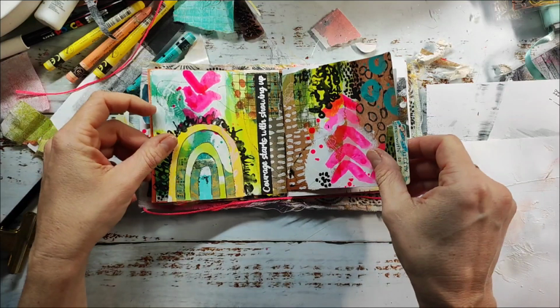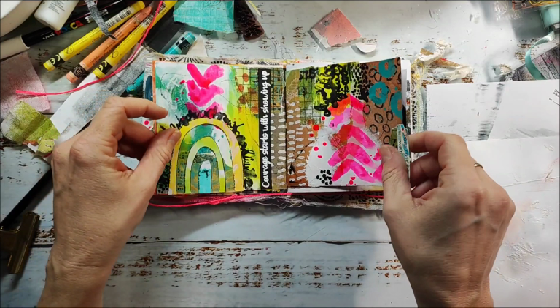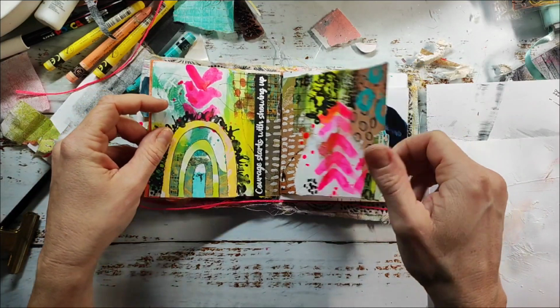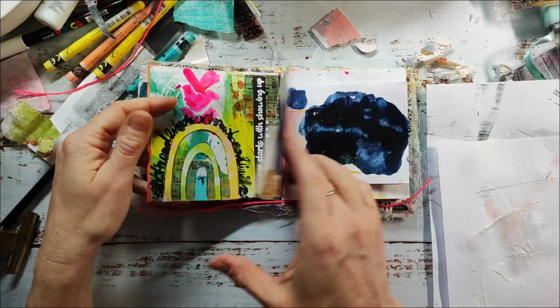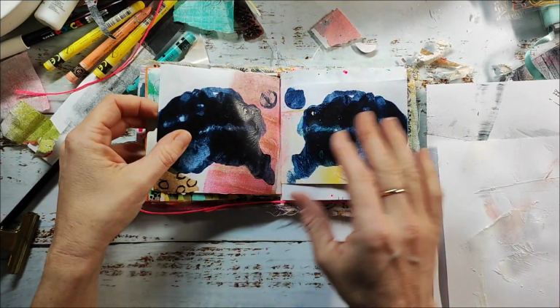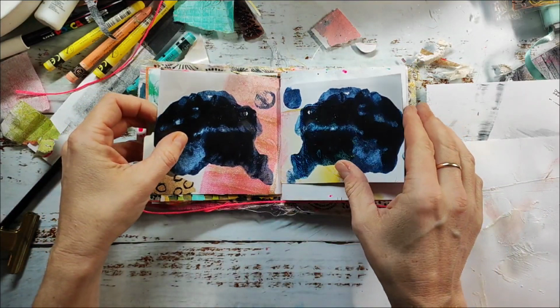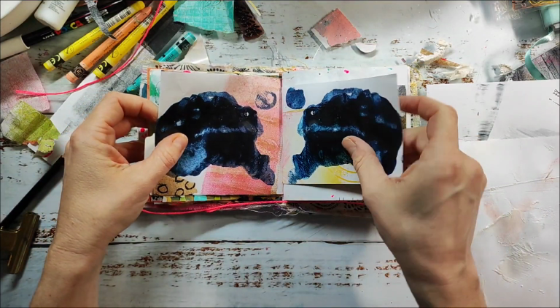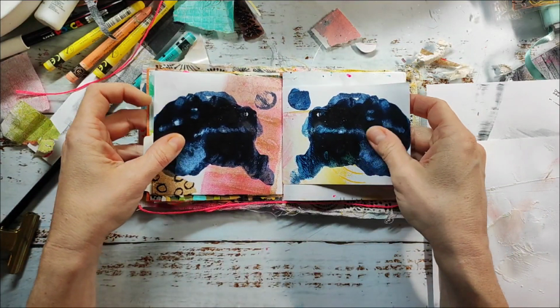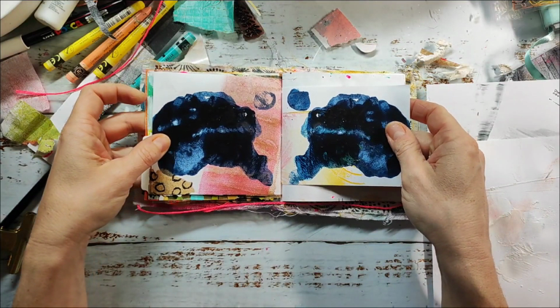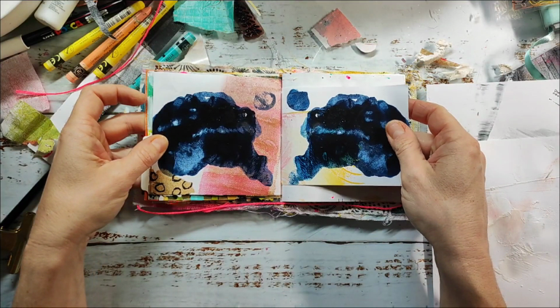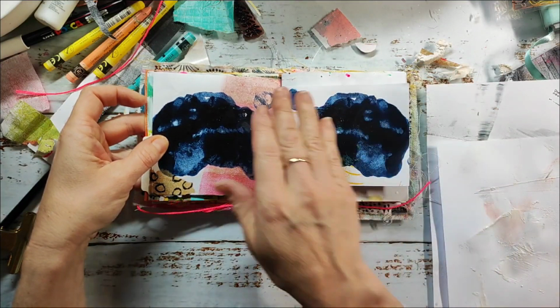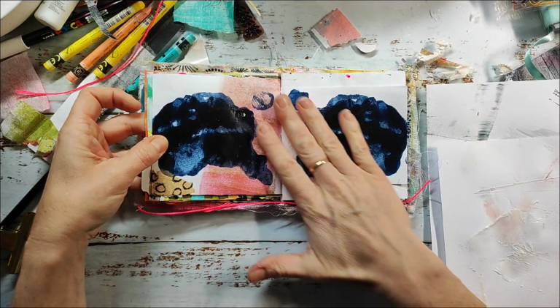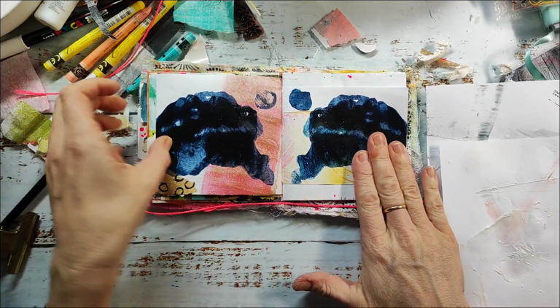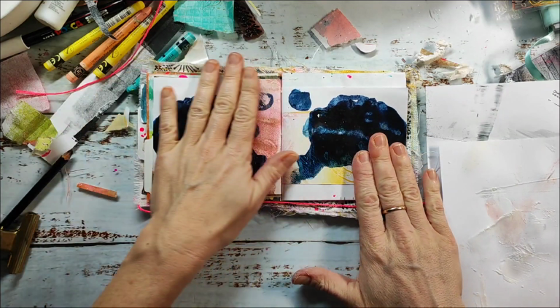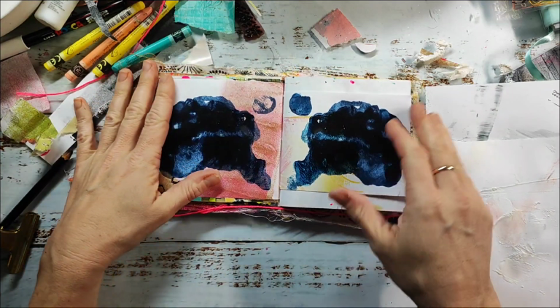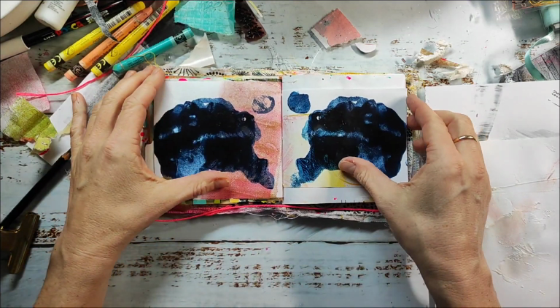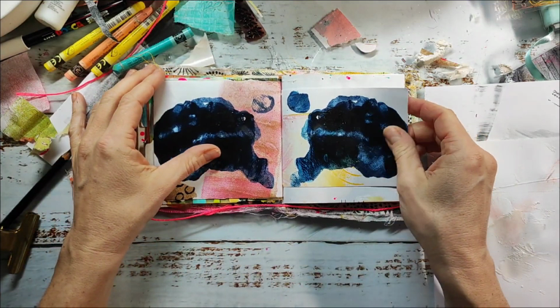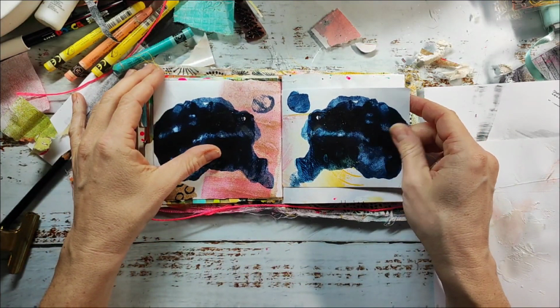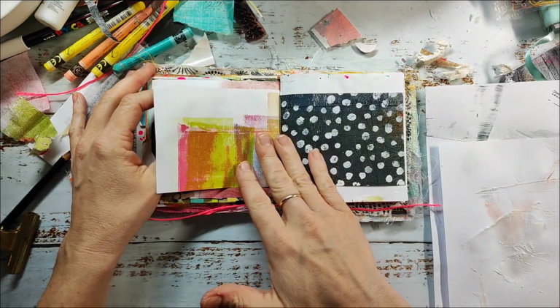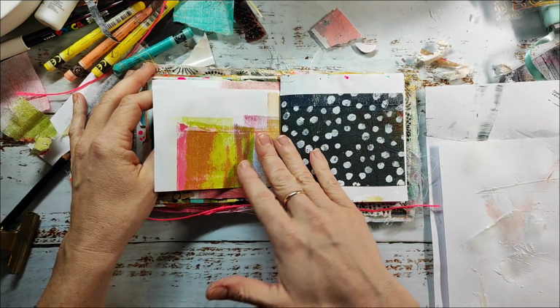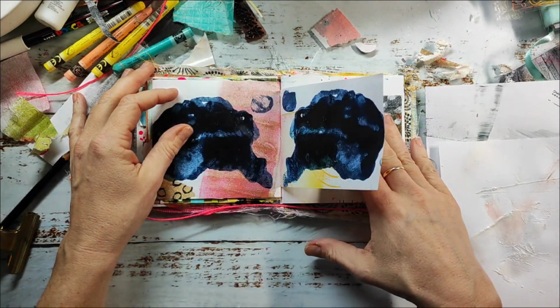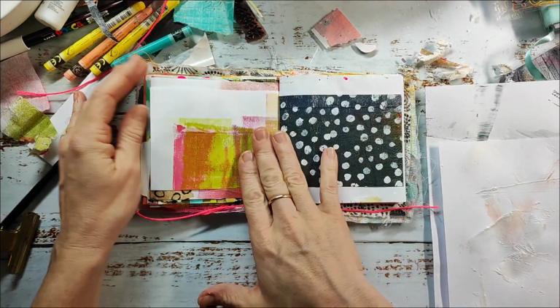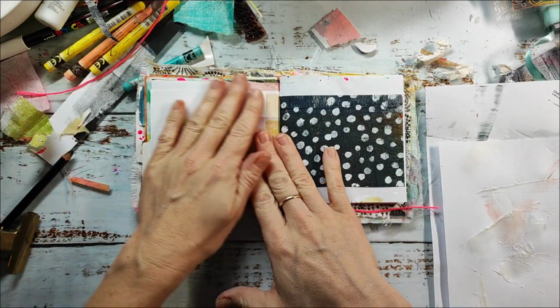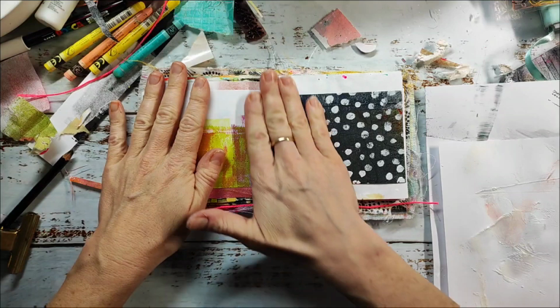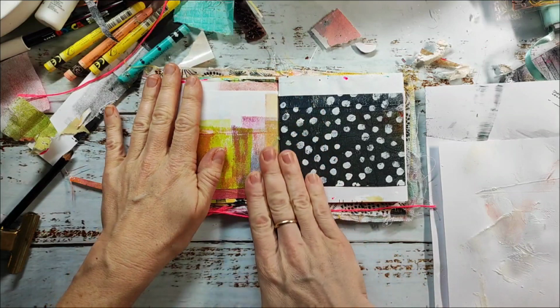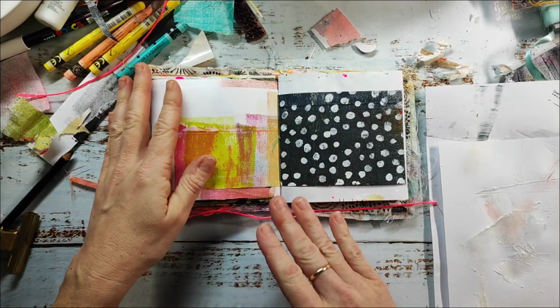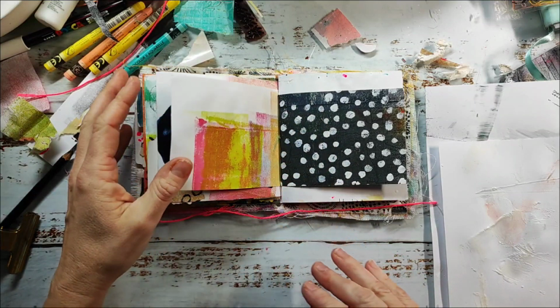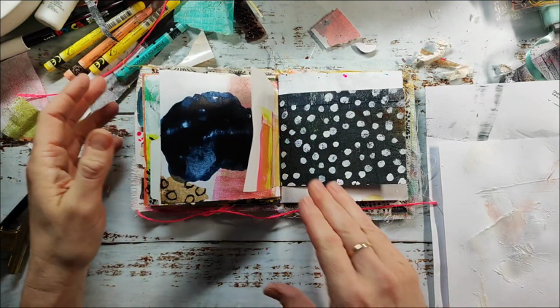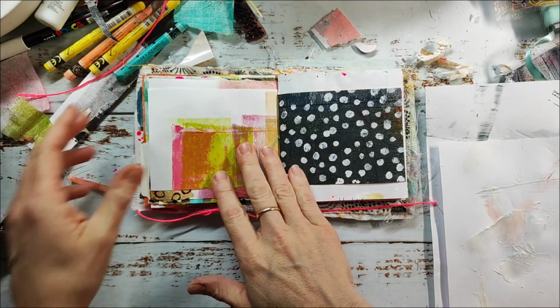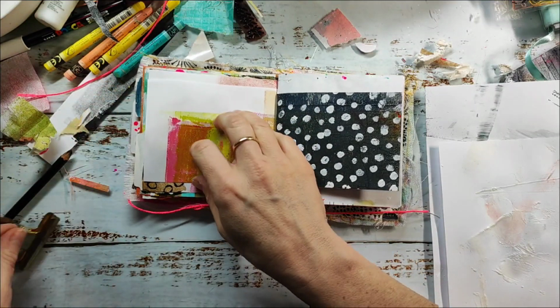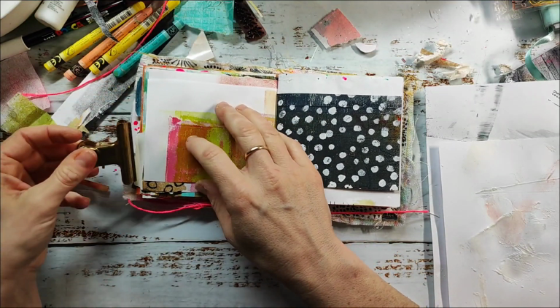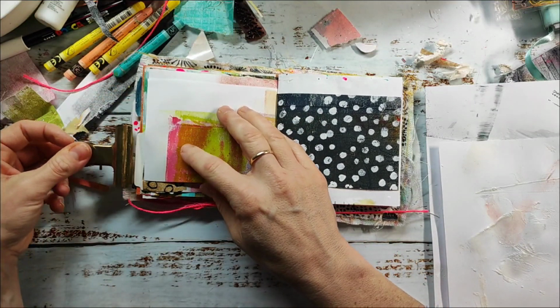Hi and welcome back. Today I have another spread in my art journal — it's just the main thing I'm doing at the moment, creating little collages in my mini journal because I enjoy it so much.